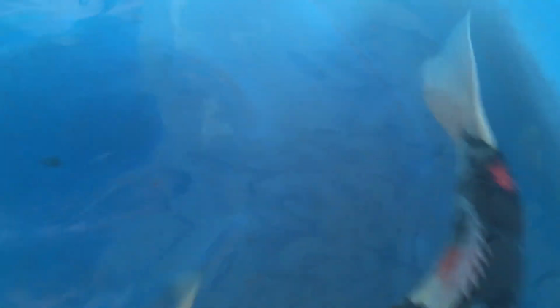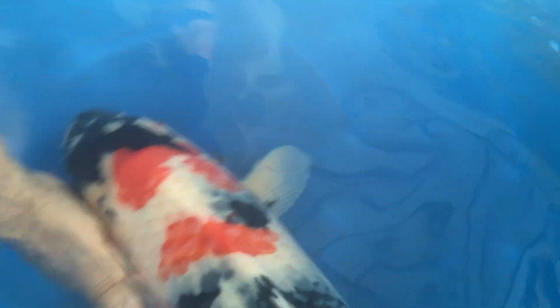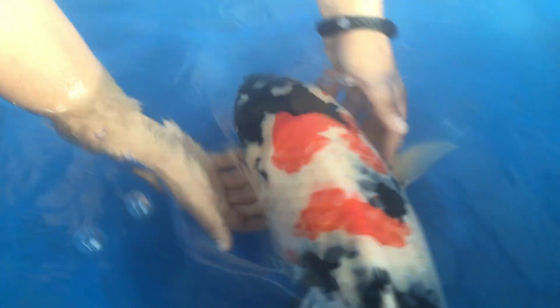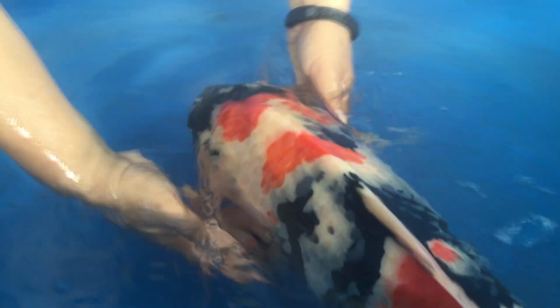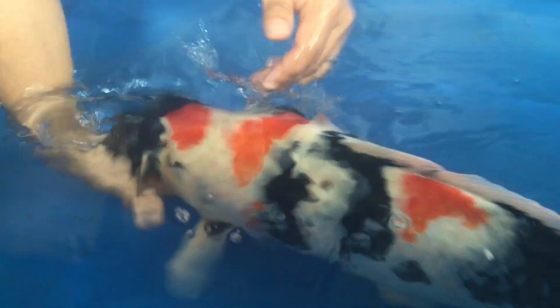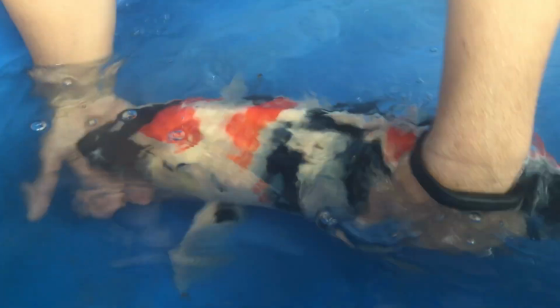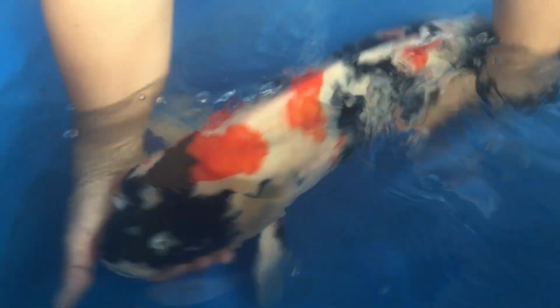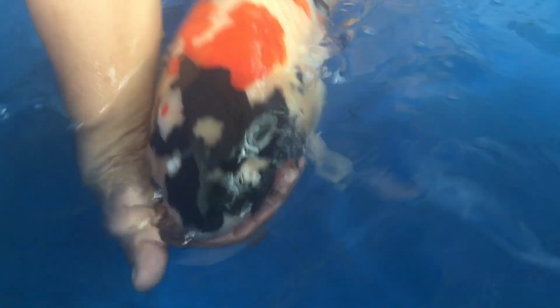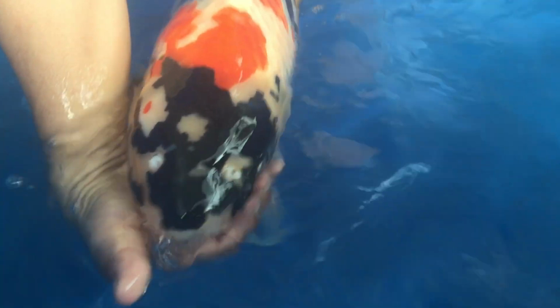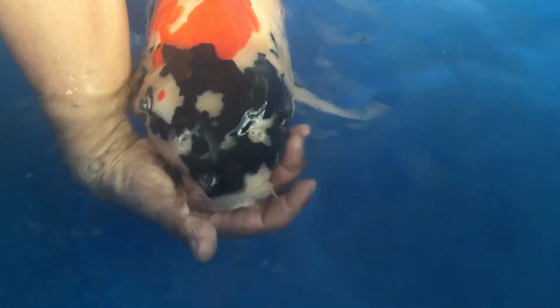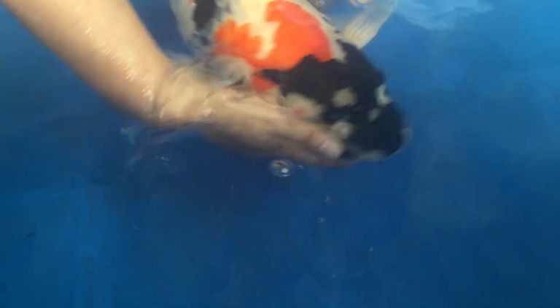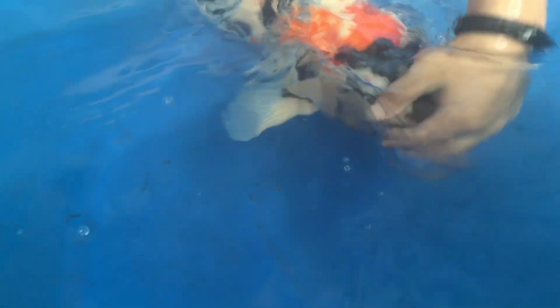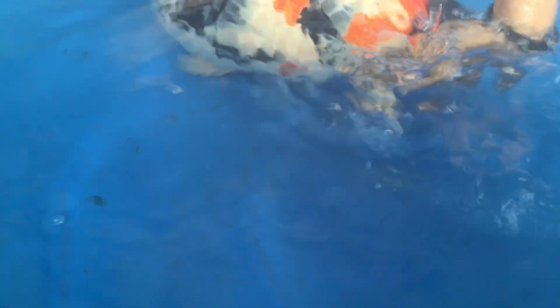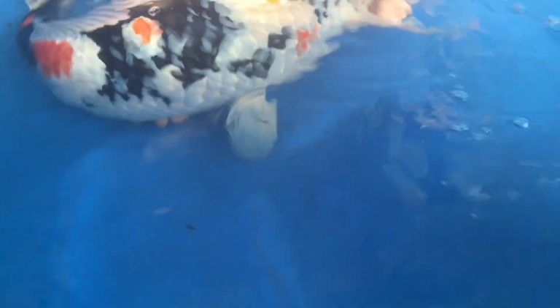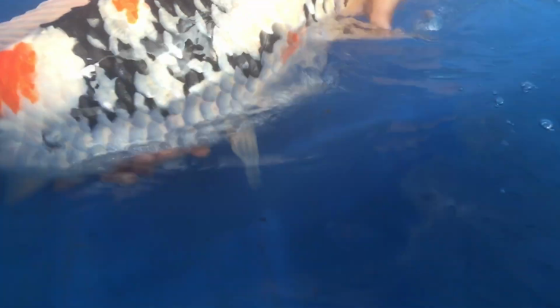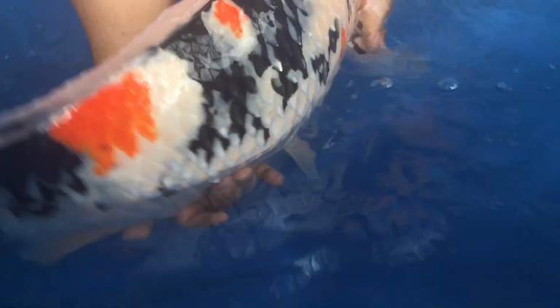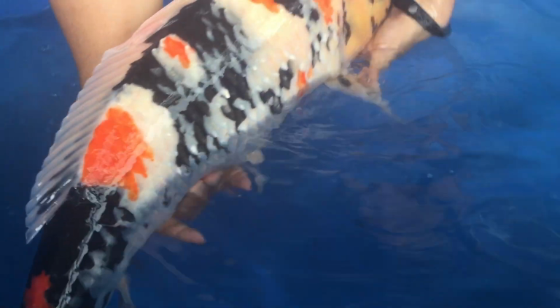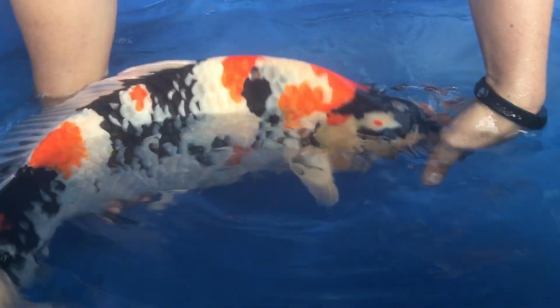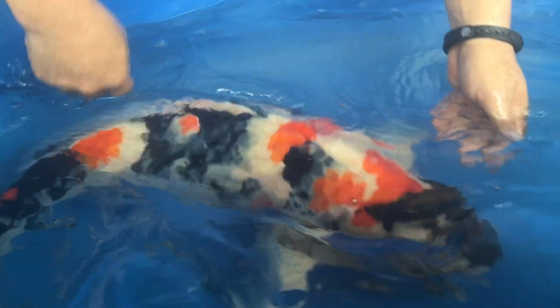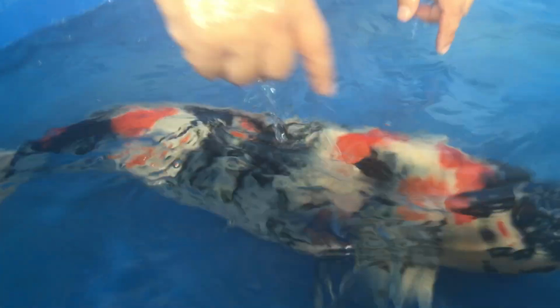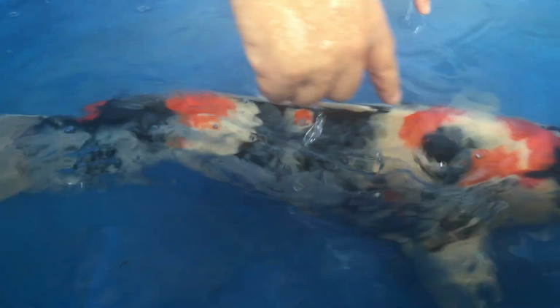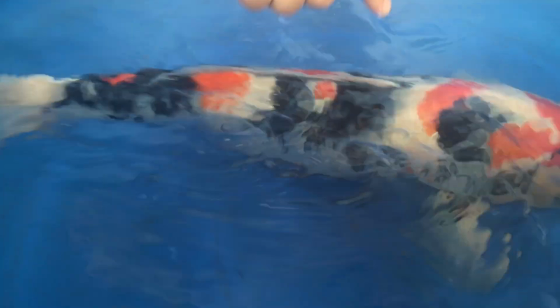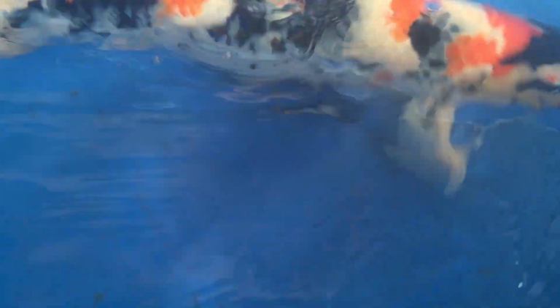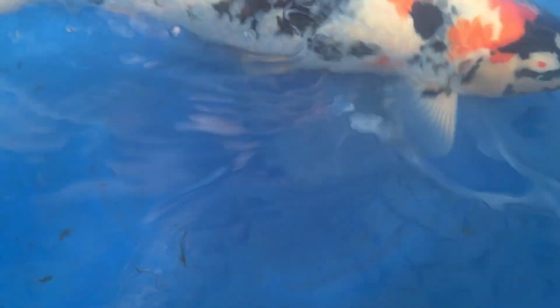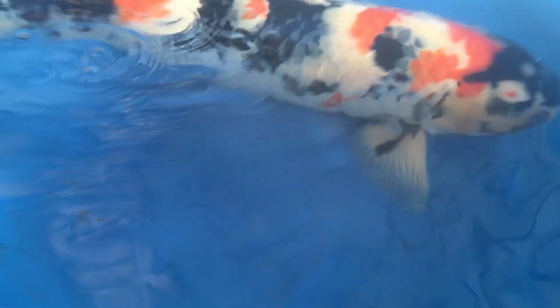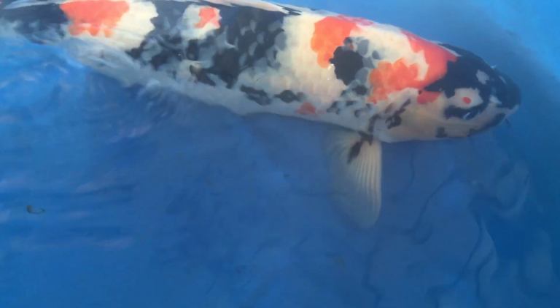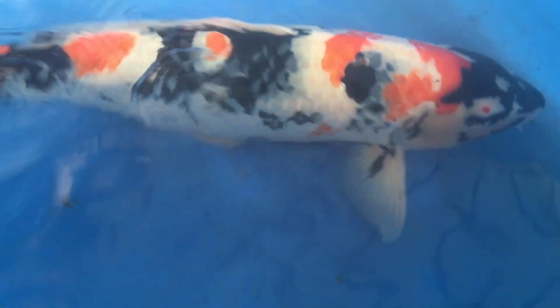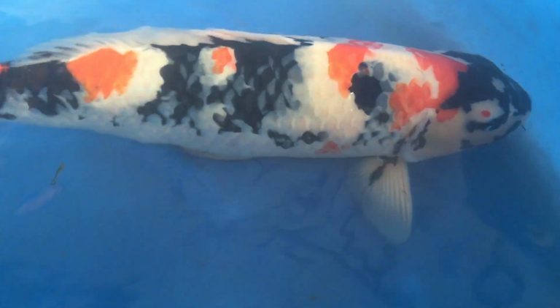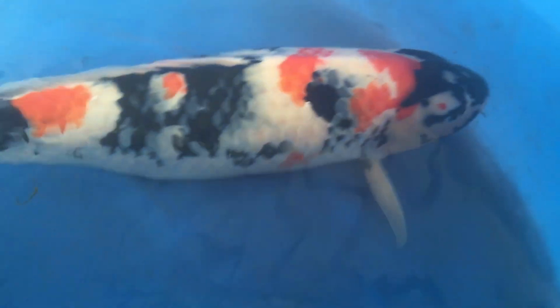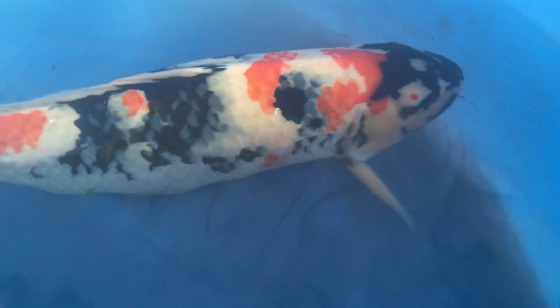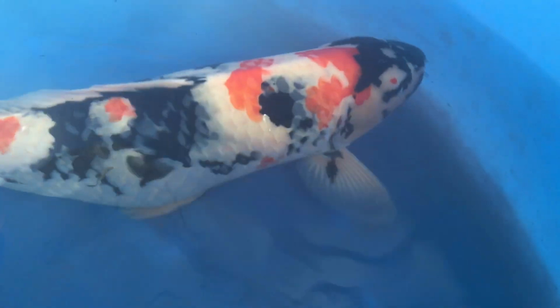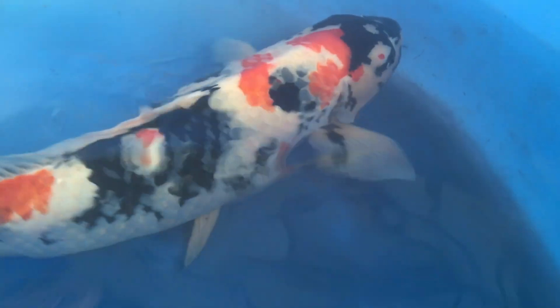Just look at the sumi on the head — how lacquered the sumi is. Look at the sumi on the pectoral fins; we call them Motoguro. The sumi on the base of both pectoral fins is outstanding.